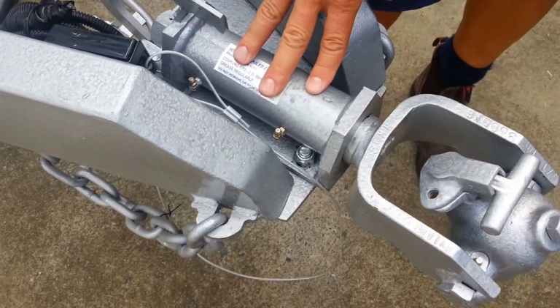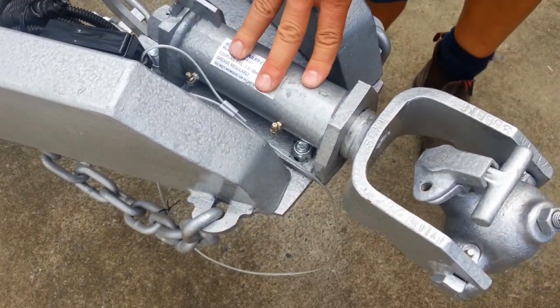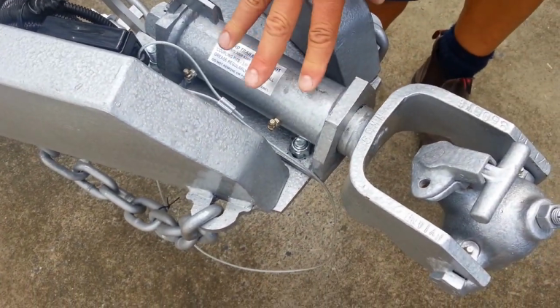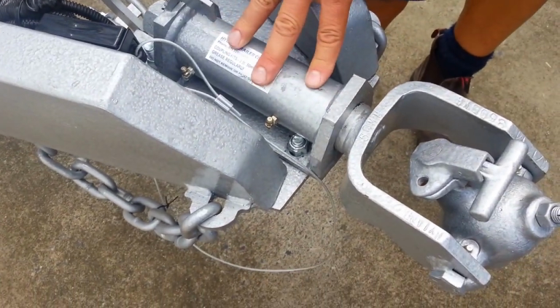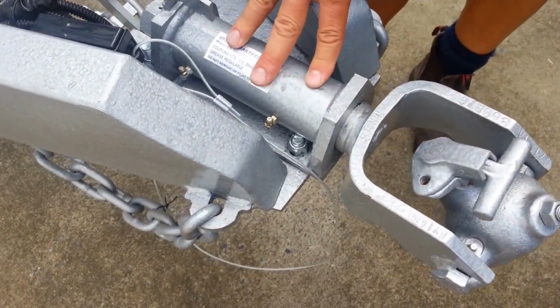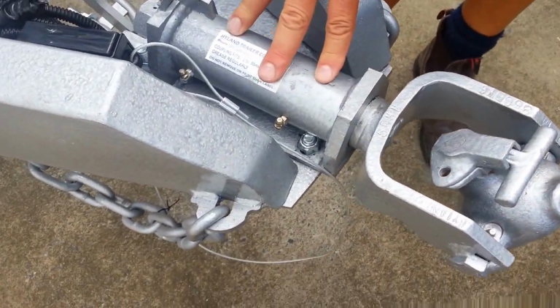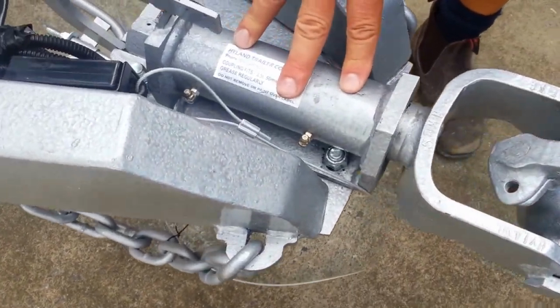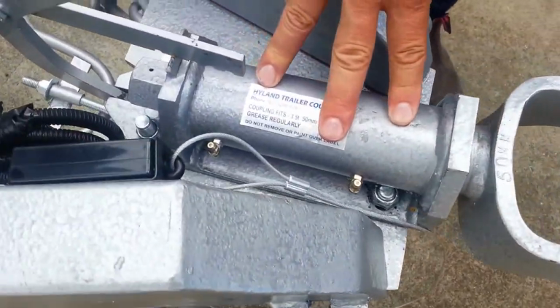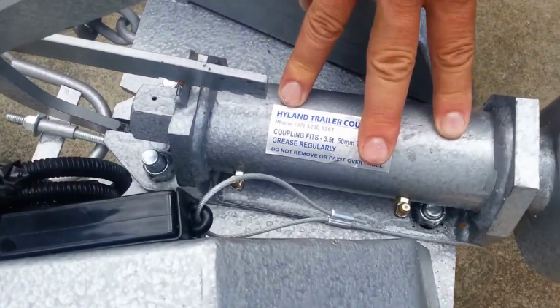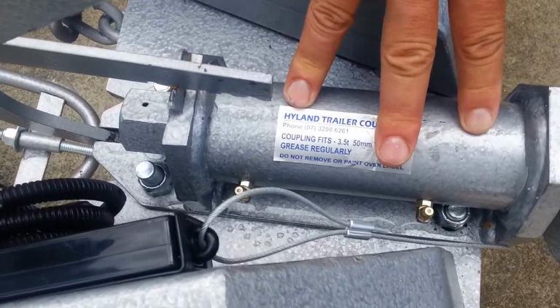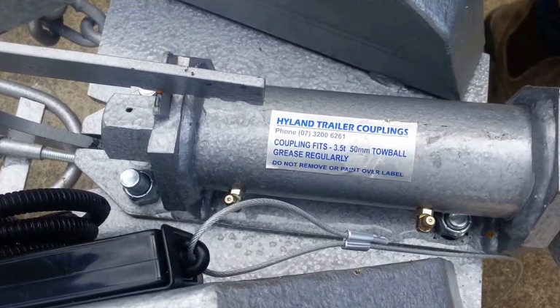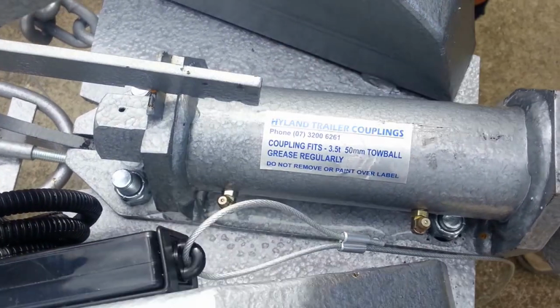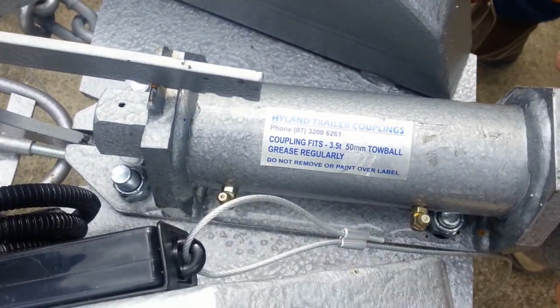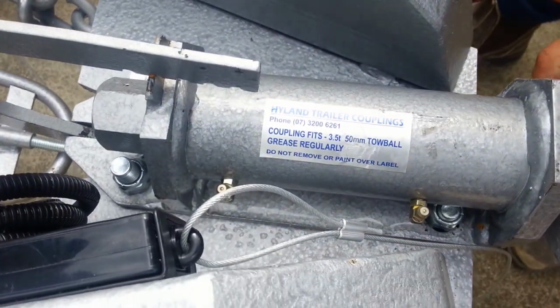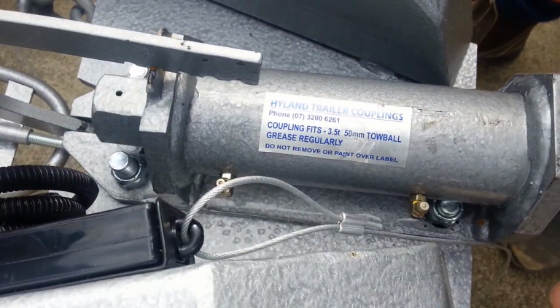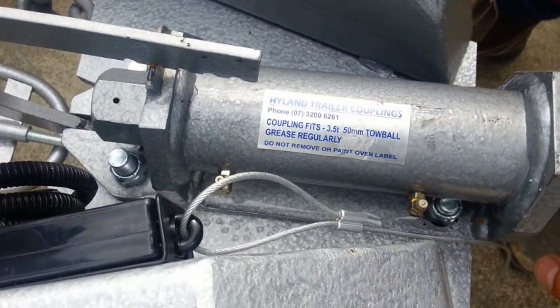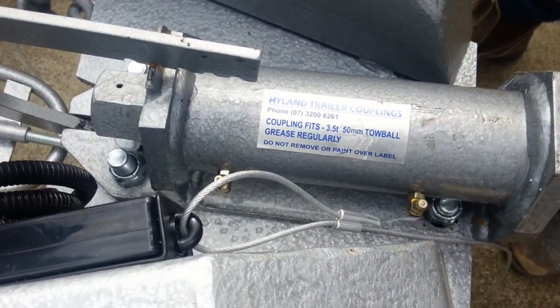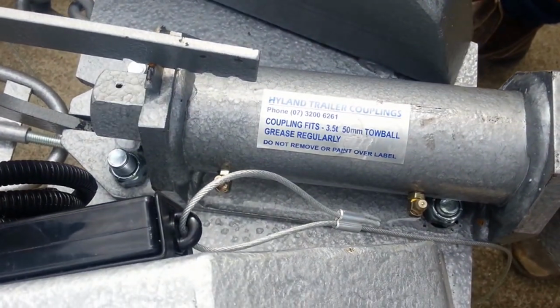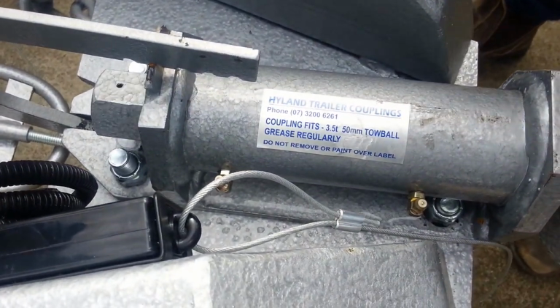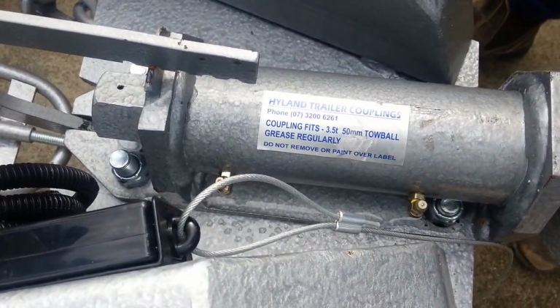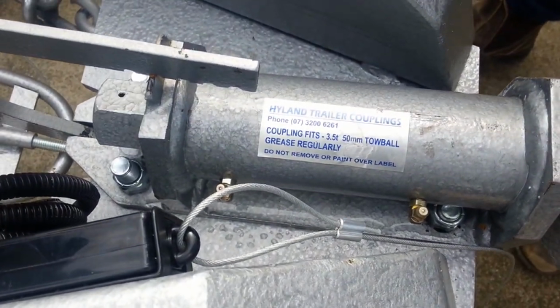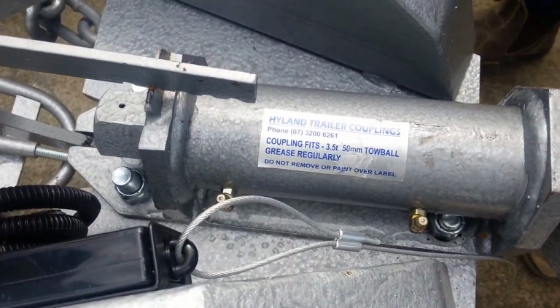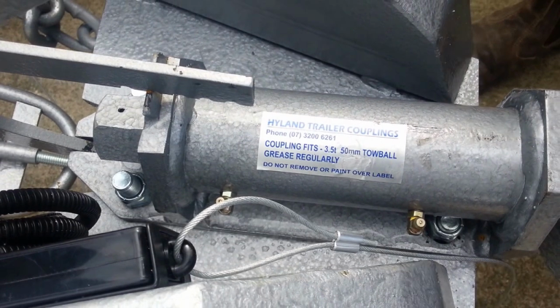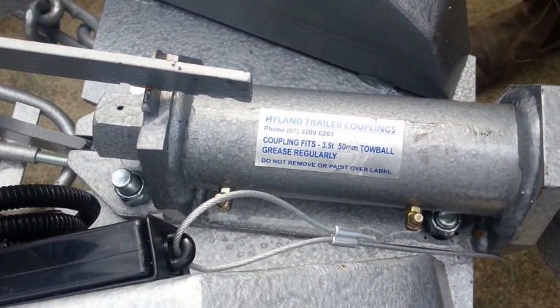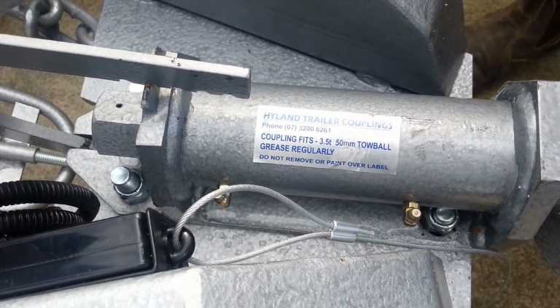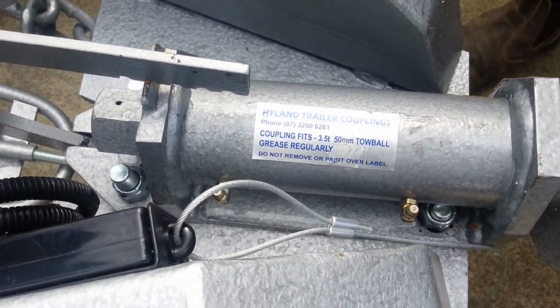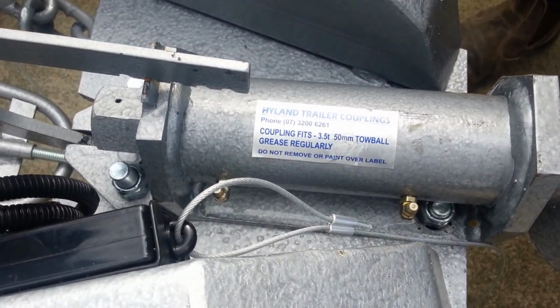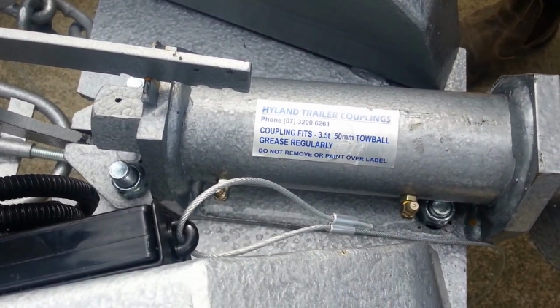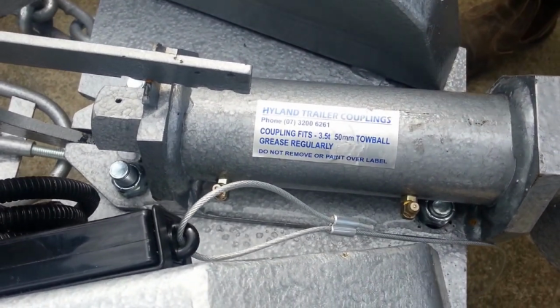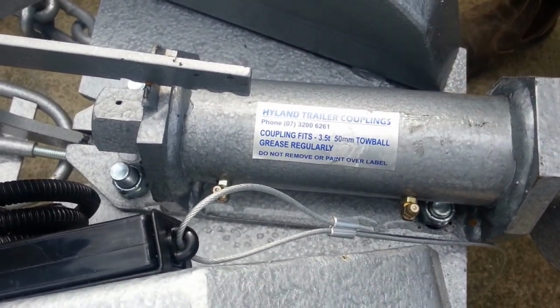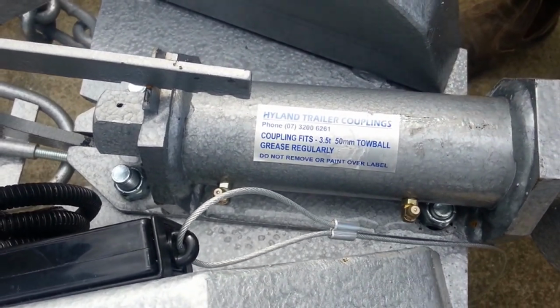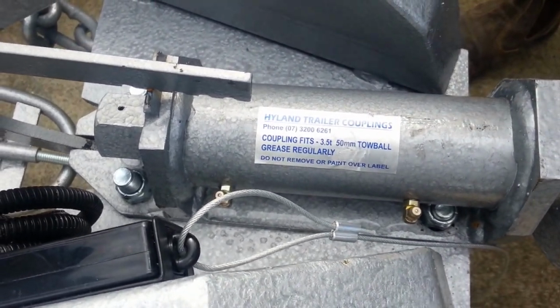Continuing on, we have what we call an off-road coupling. This coupling is designed to turn full 360 degrees all the way around both ways, and this headpiece is designed to do the same all the way around.